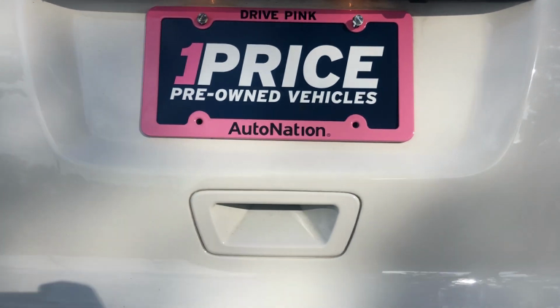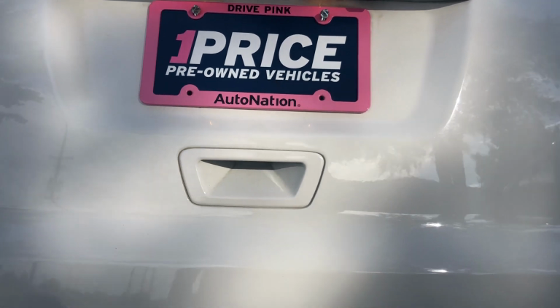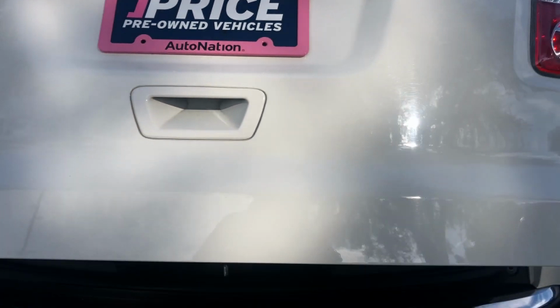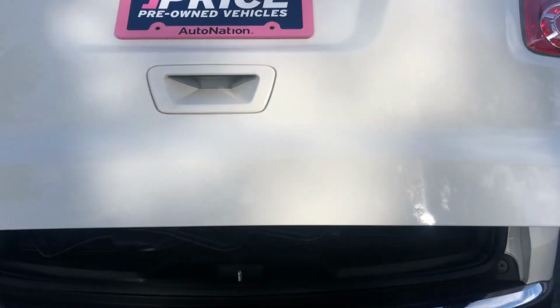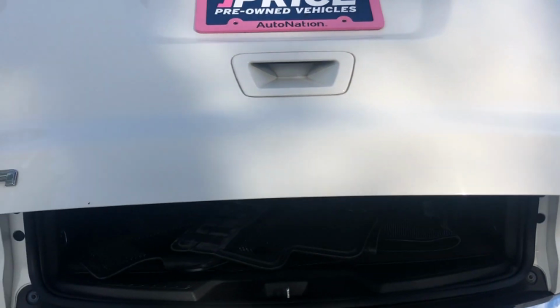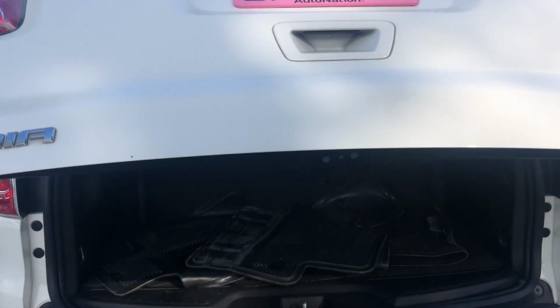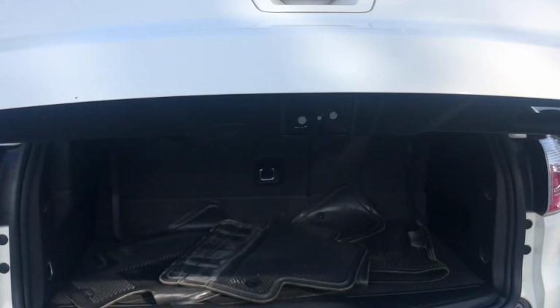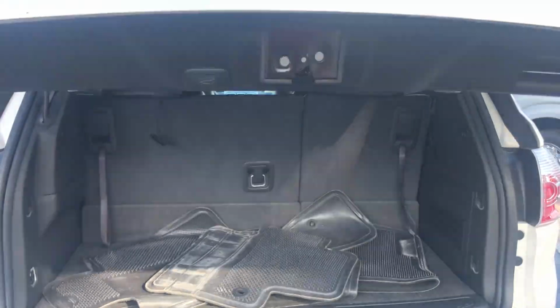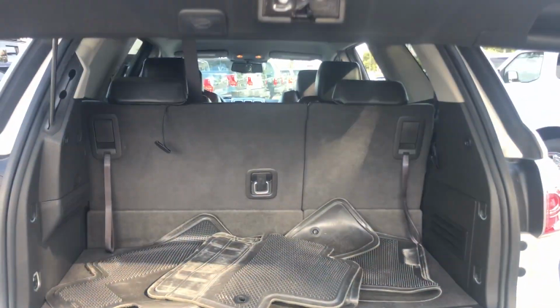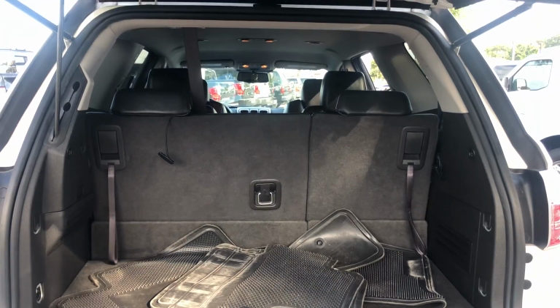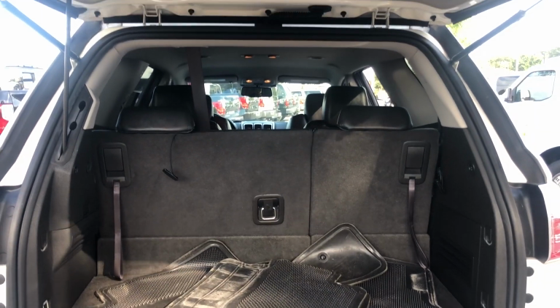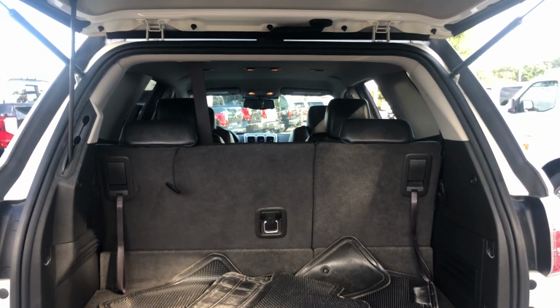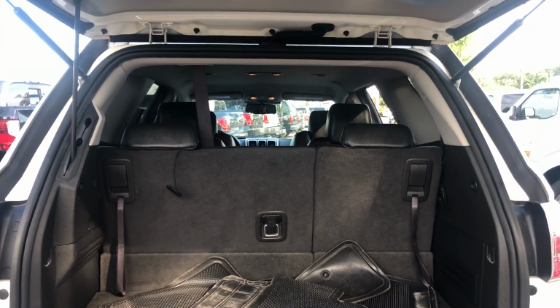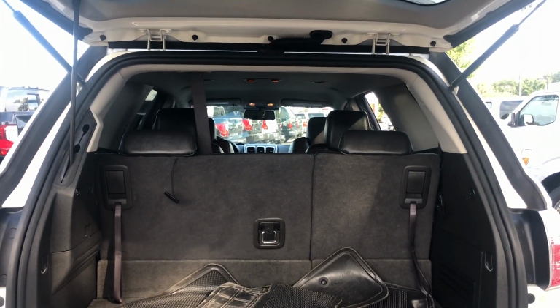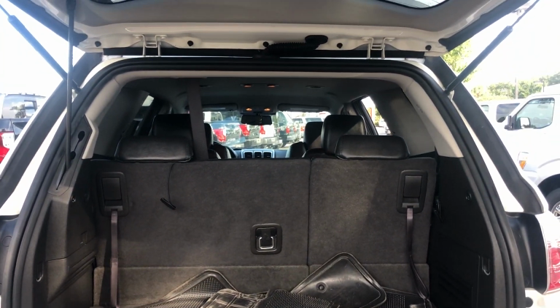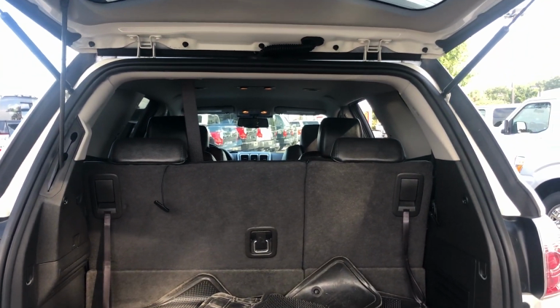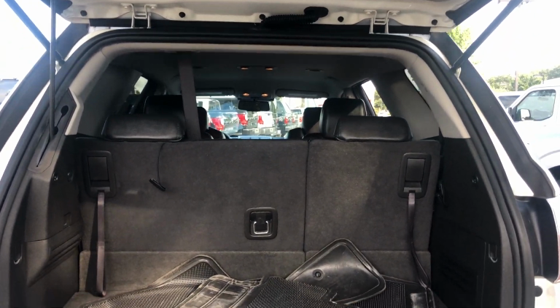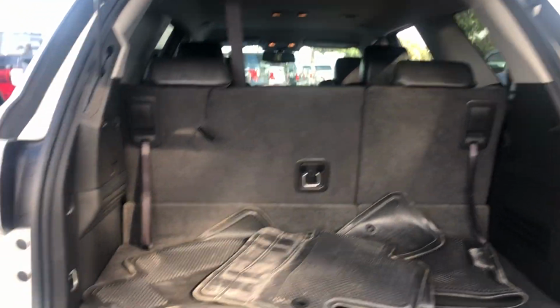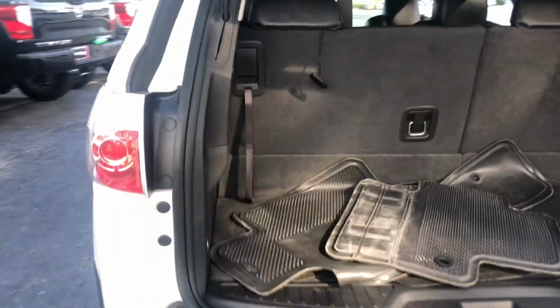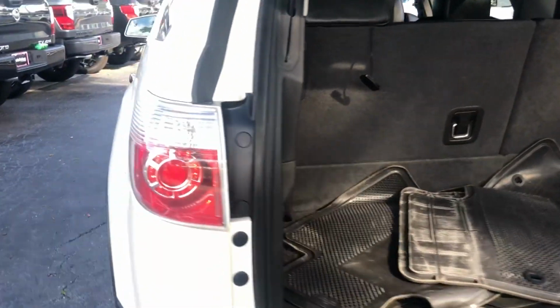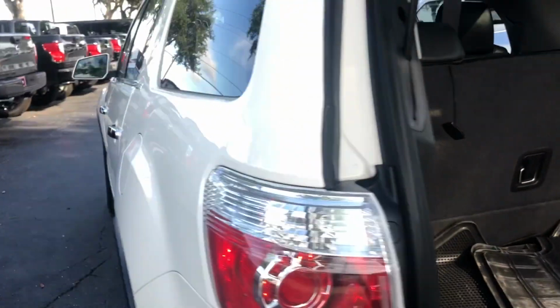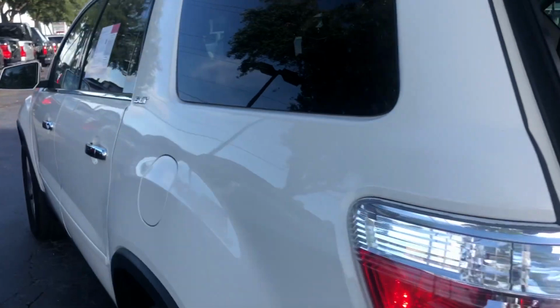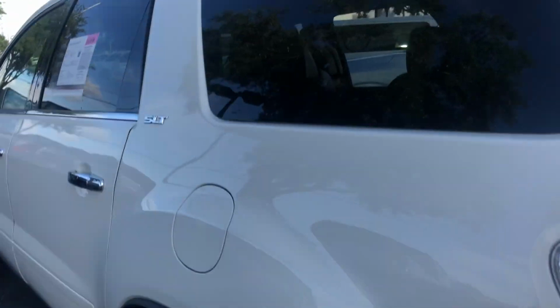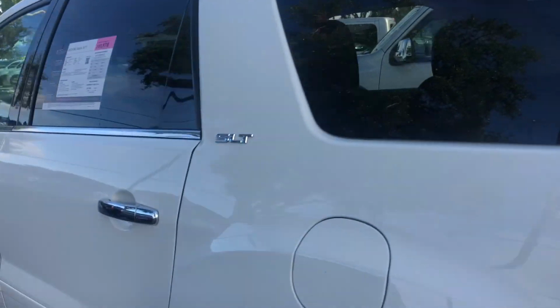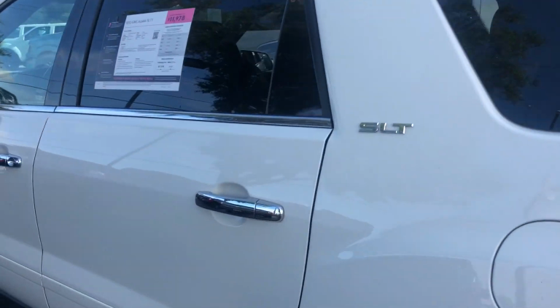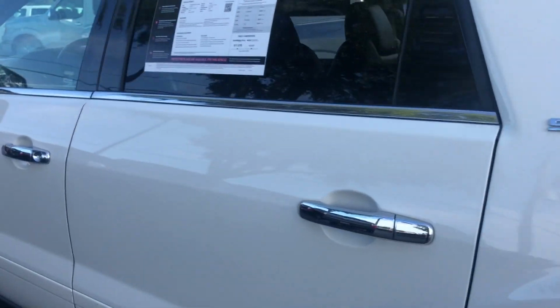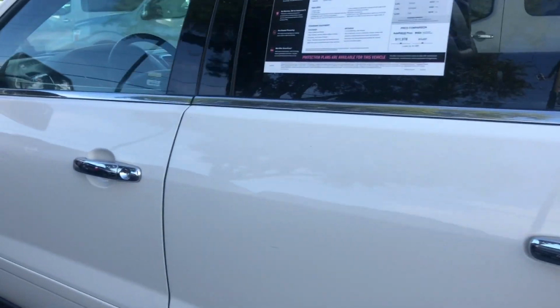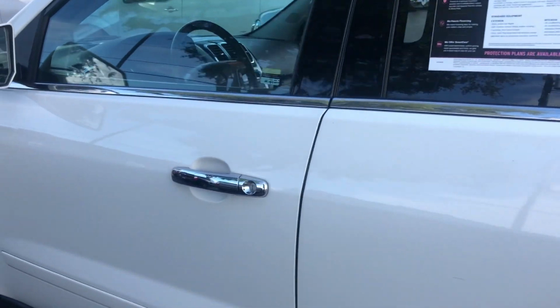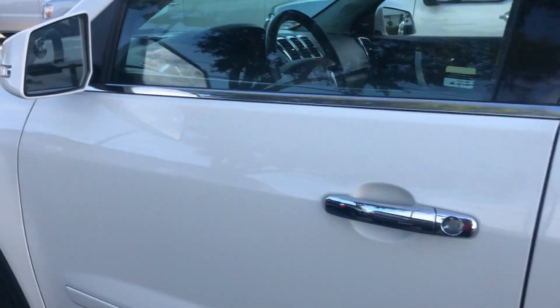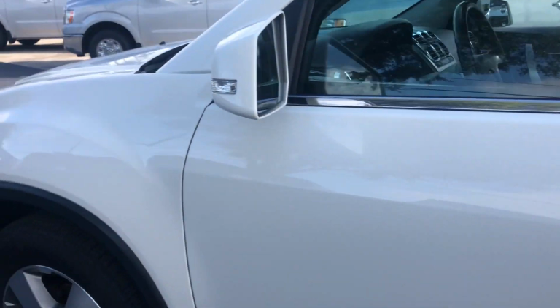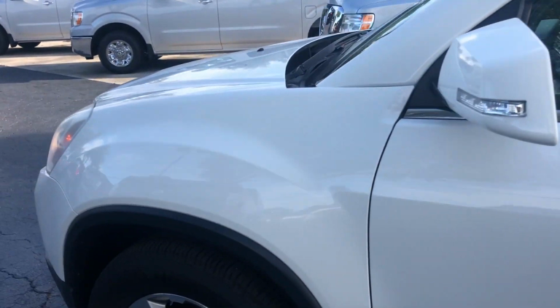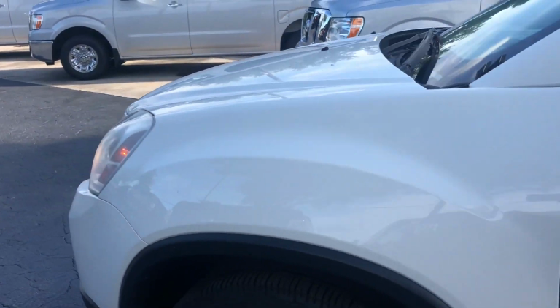Third row seating — the third row seats fold down for additional storage. This vehicle is powered by a 3.6 liter six cylinder engine, so it's got lots of power.